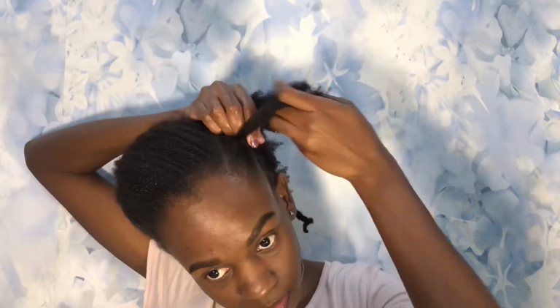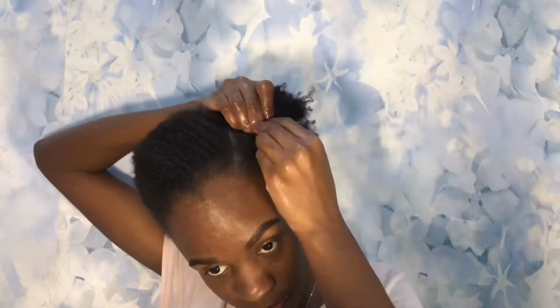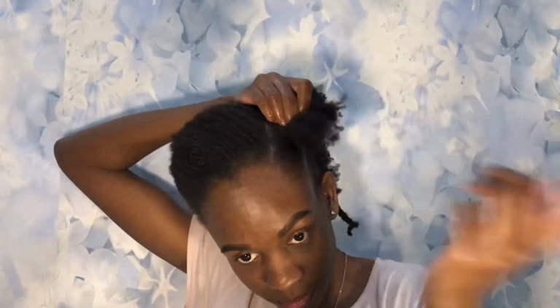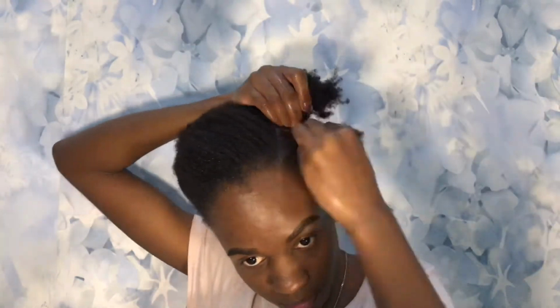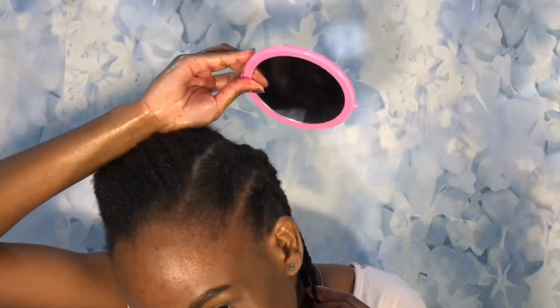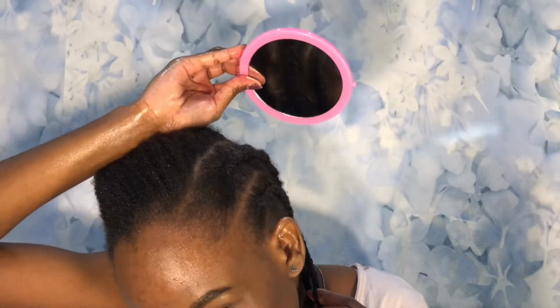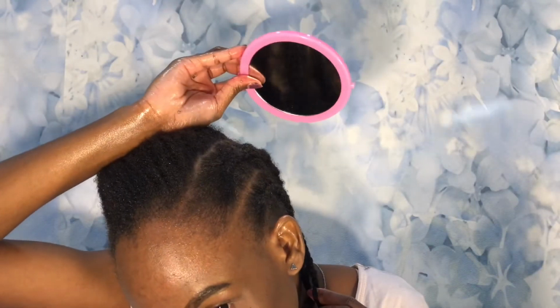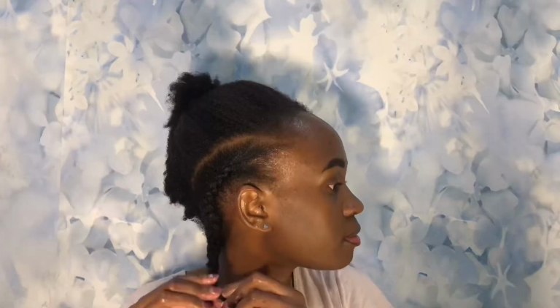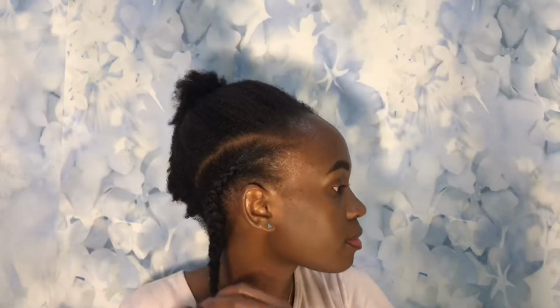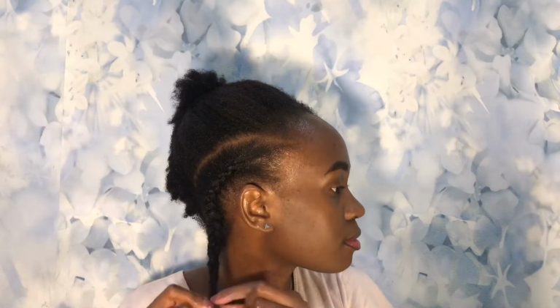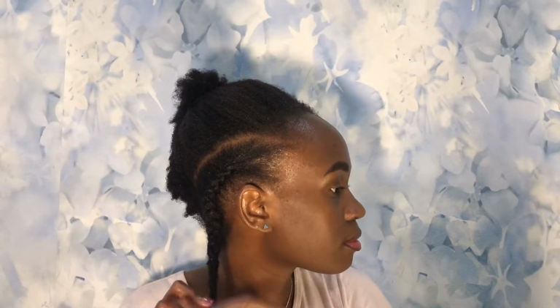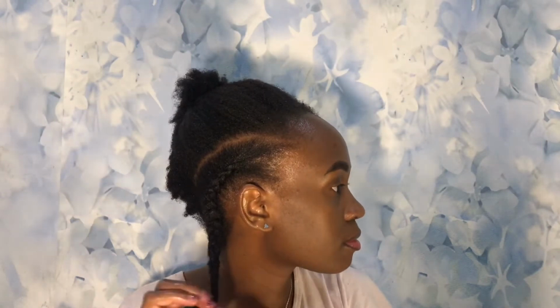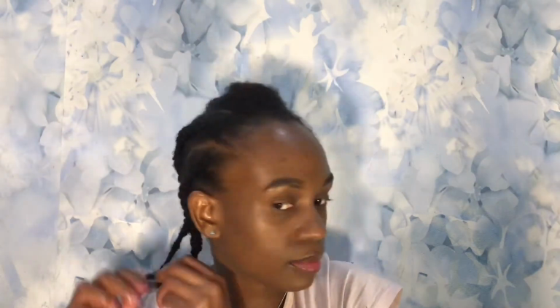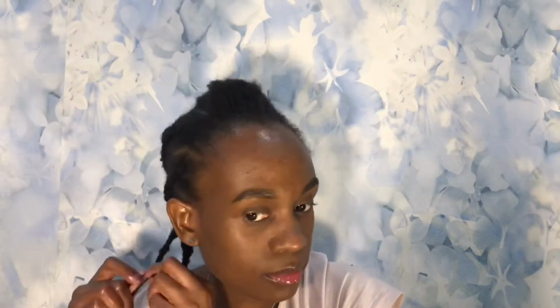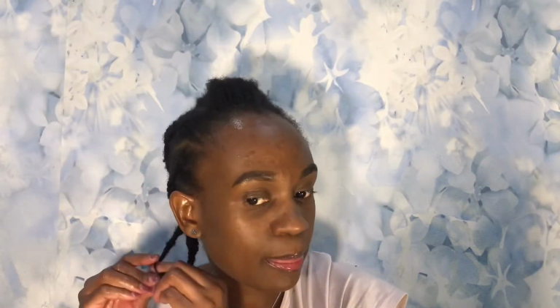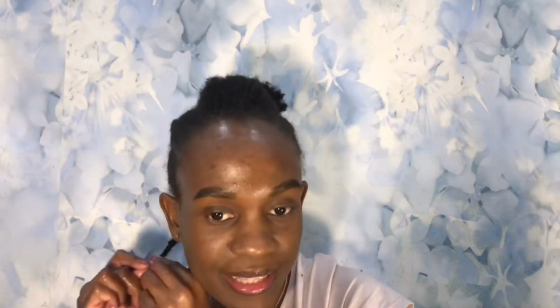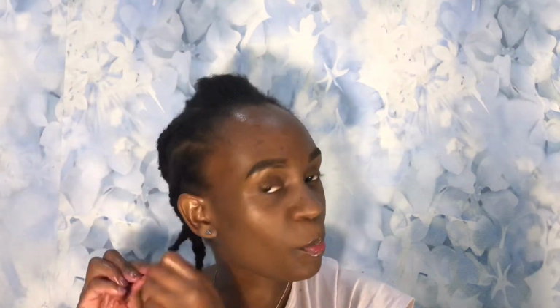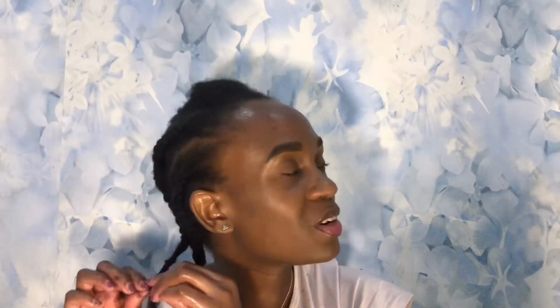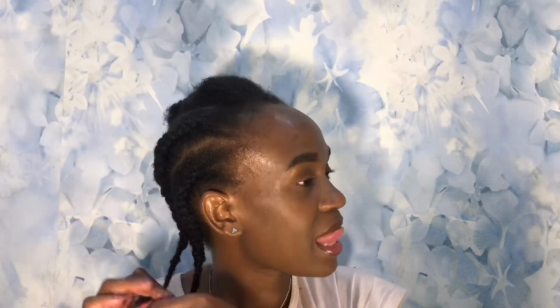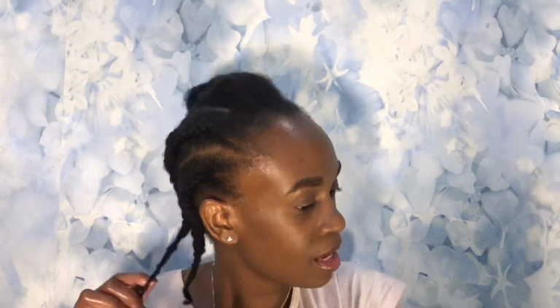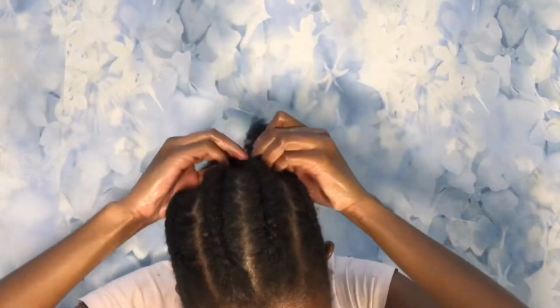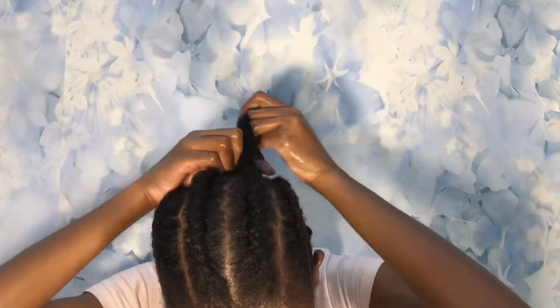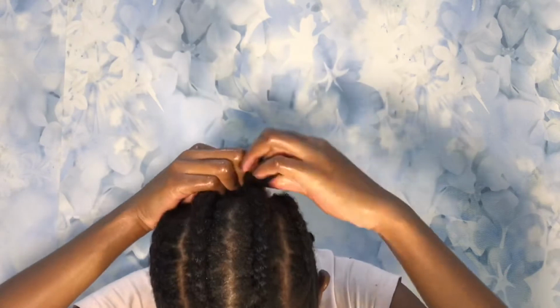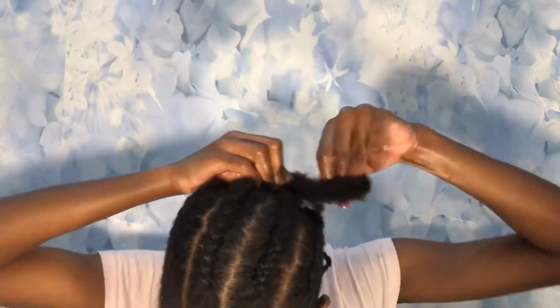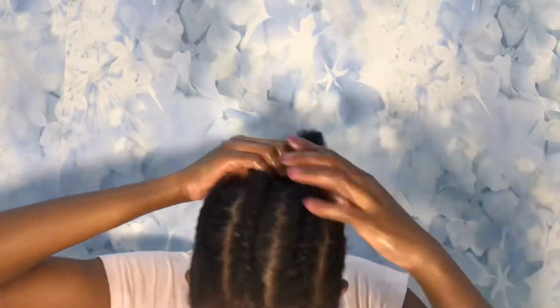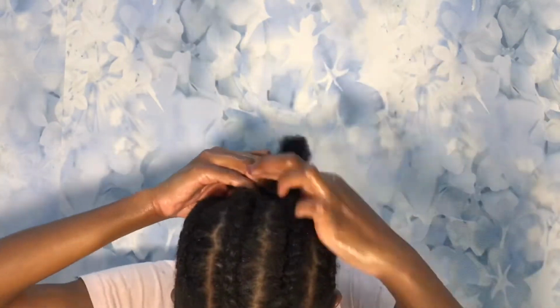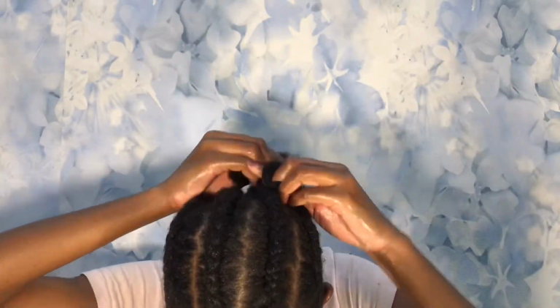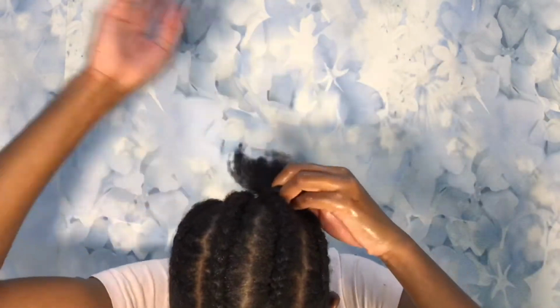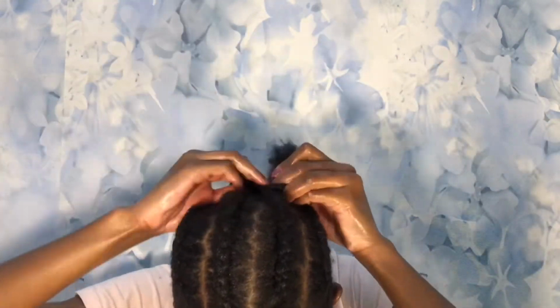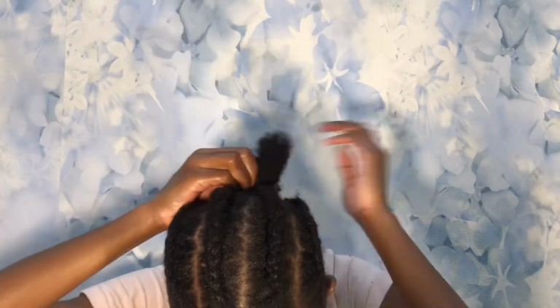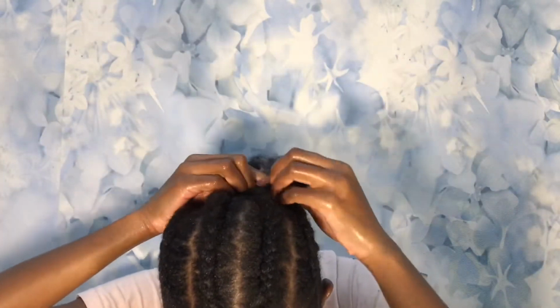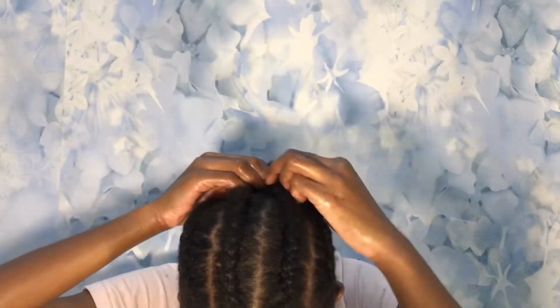Let's check — okay, okay, I see you! And honestly, you don't have to worry about the parts being perfect, because your hair is gonna be tucked away anyway underneath the wigs and your head wrap, so ain't nobody gonna know.